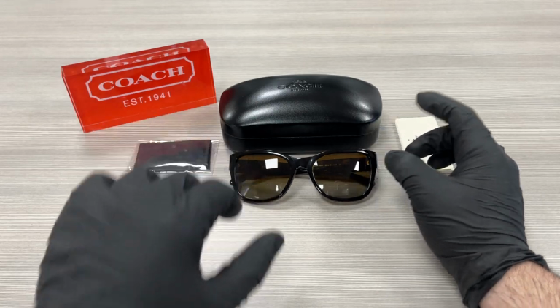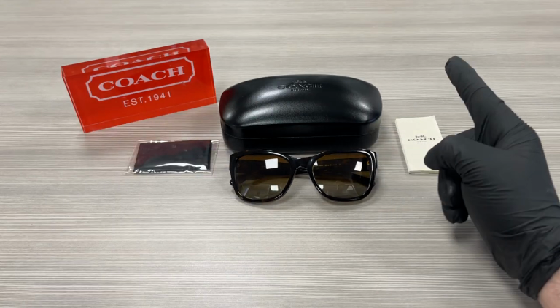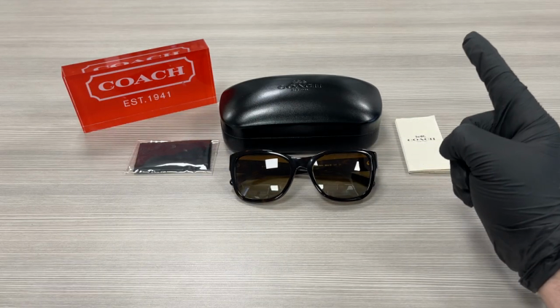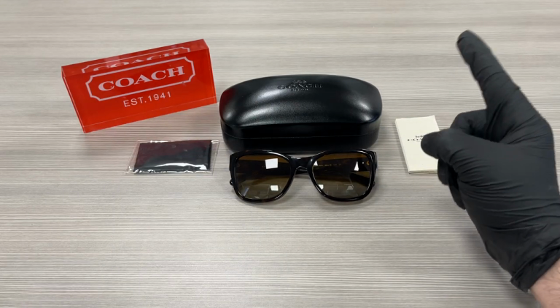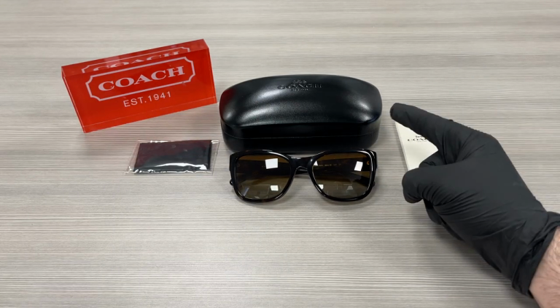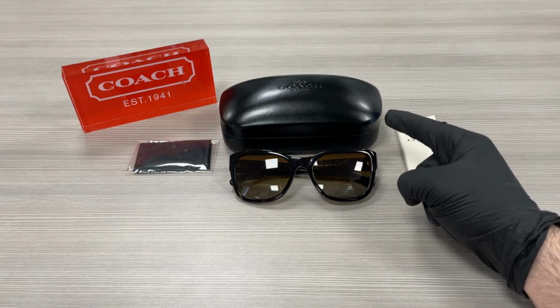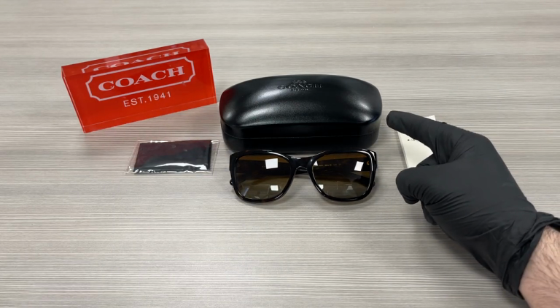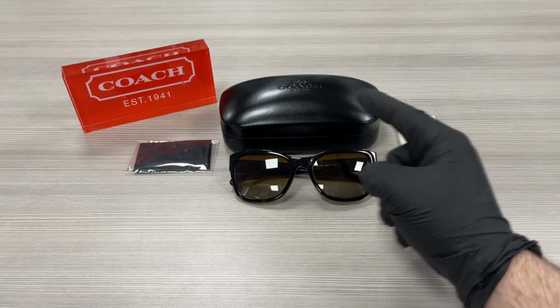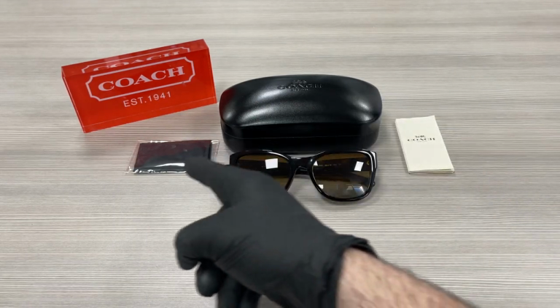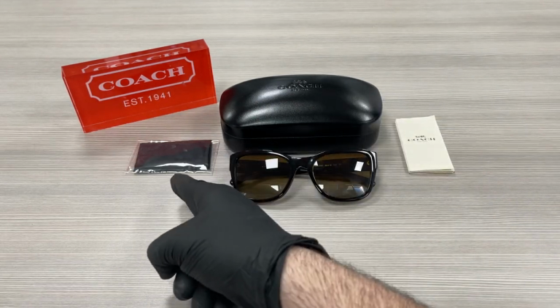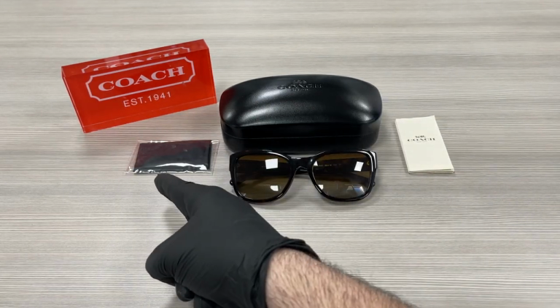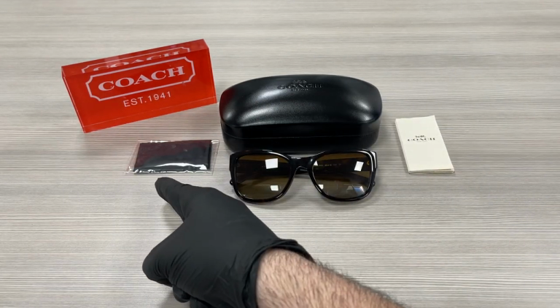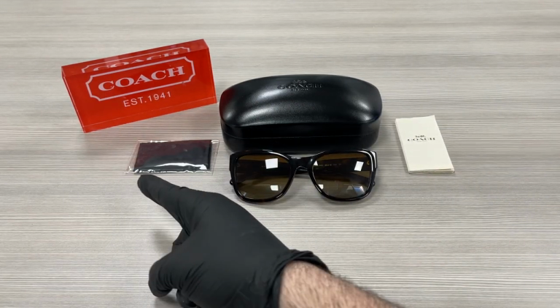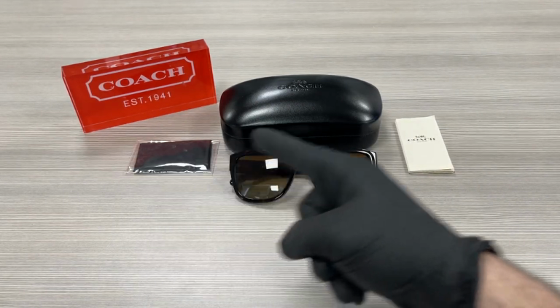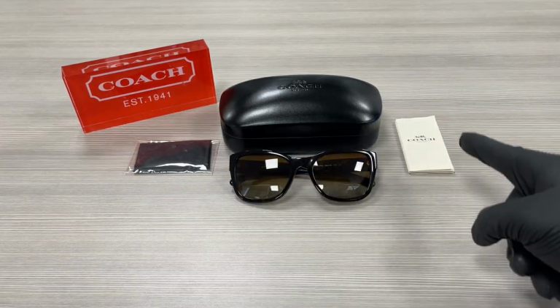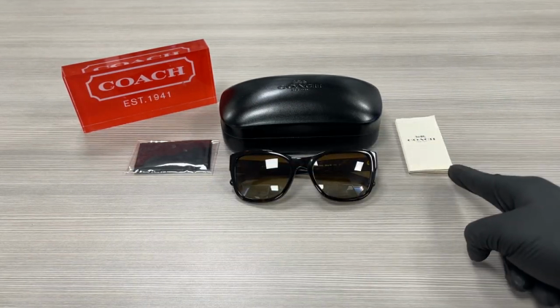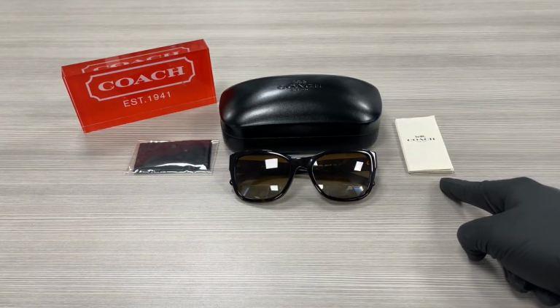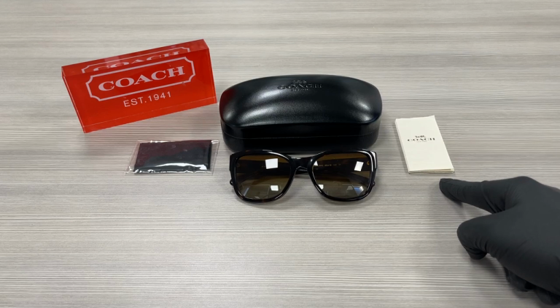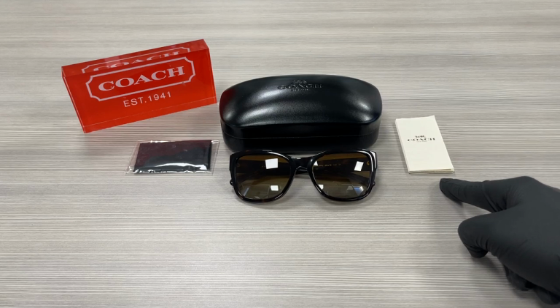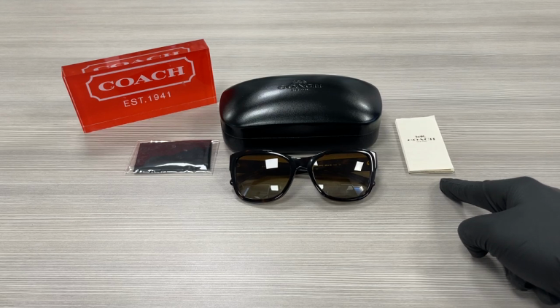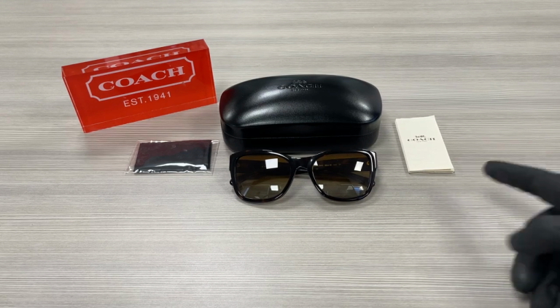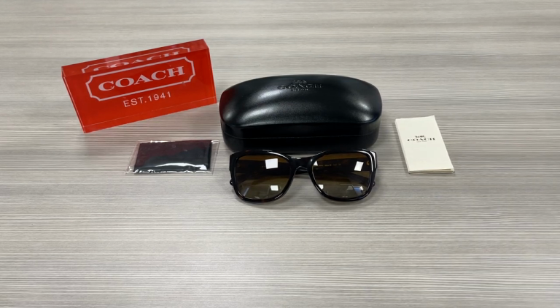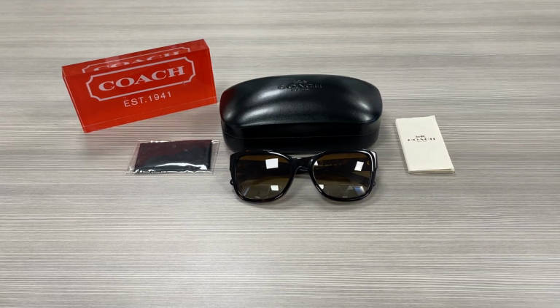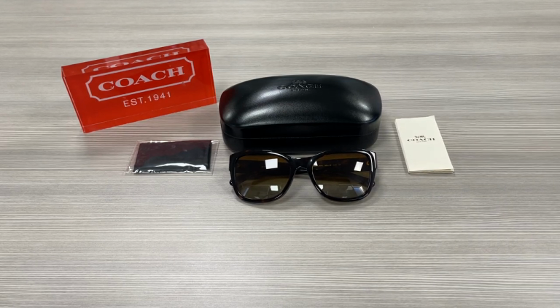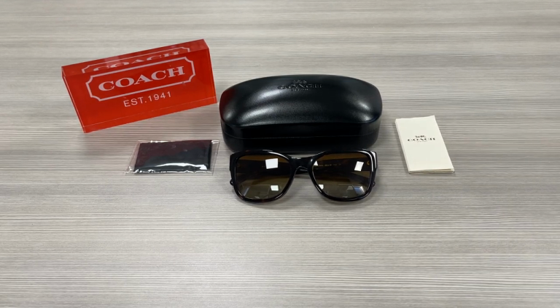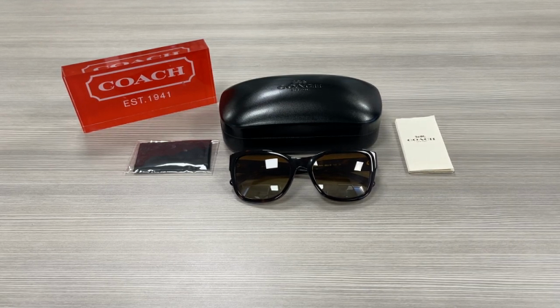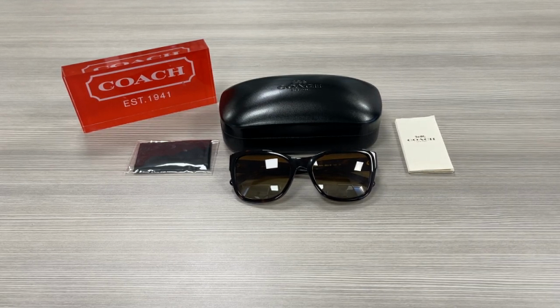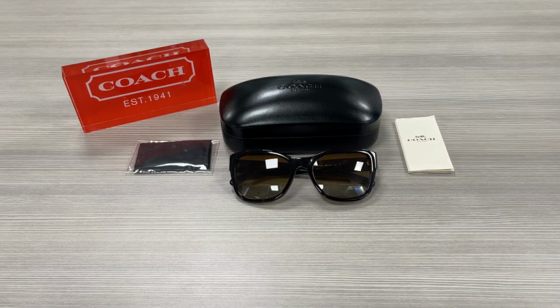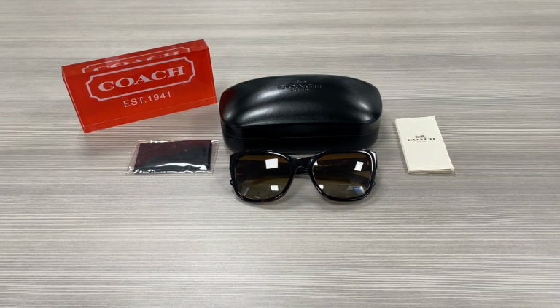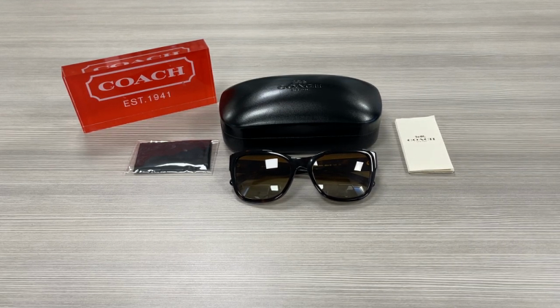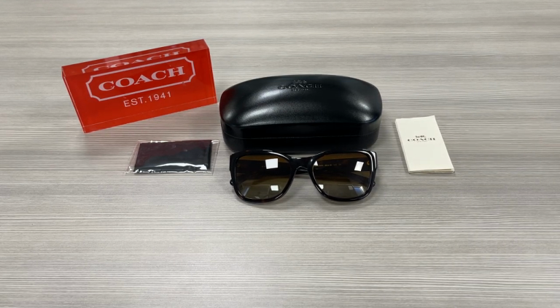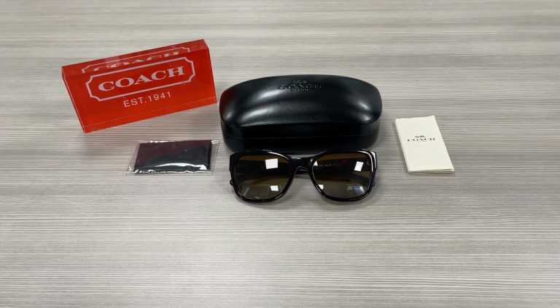Up here we have a Coach case to put your glasses in, a microfiber cleaning cloth, and the authenticity booklet. Thank you for watching. Don't forget to check out drawlet.com, and have a joyful day.